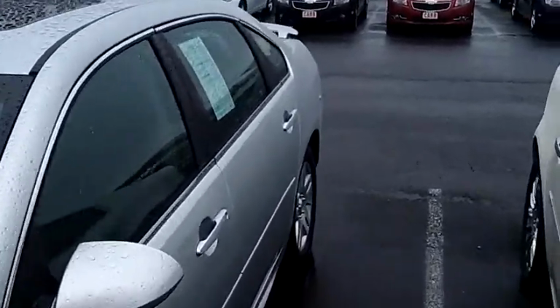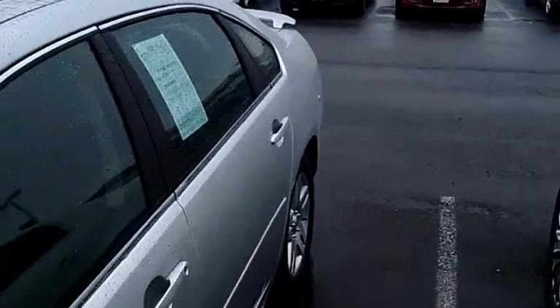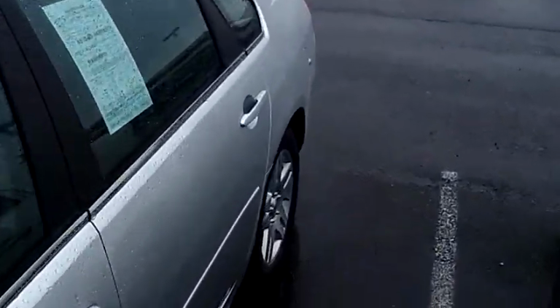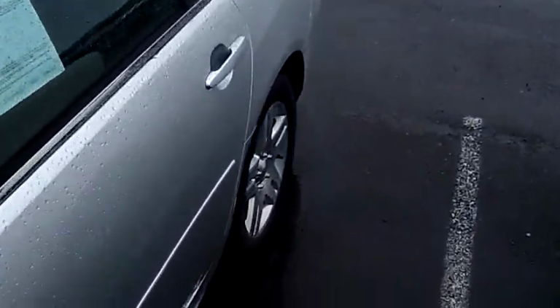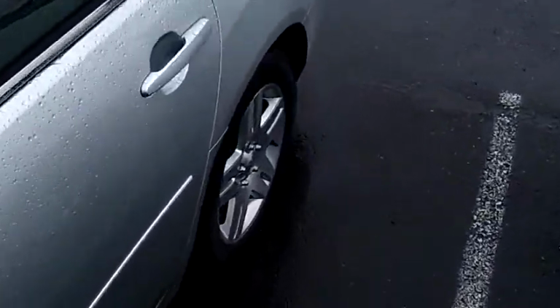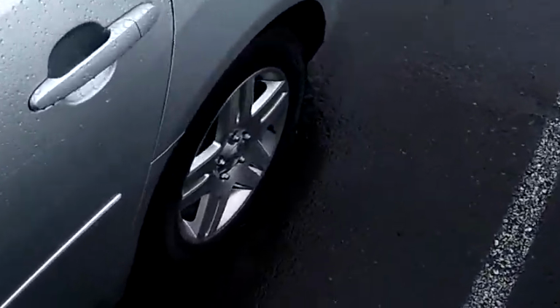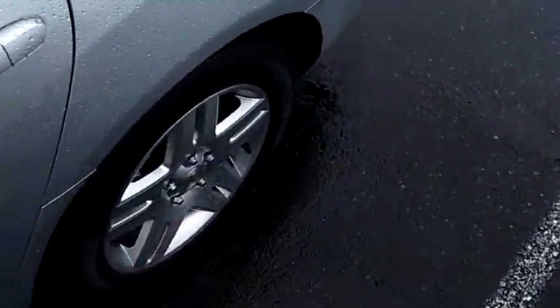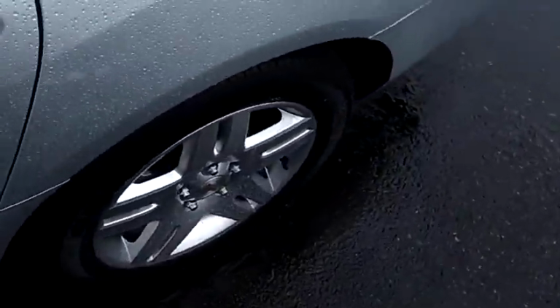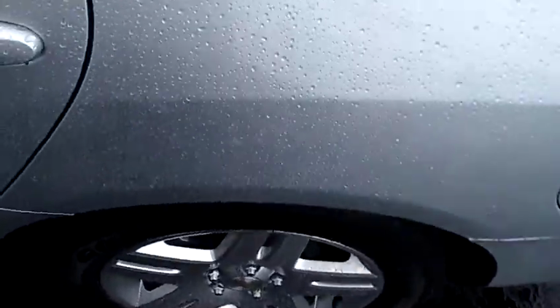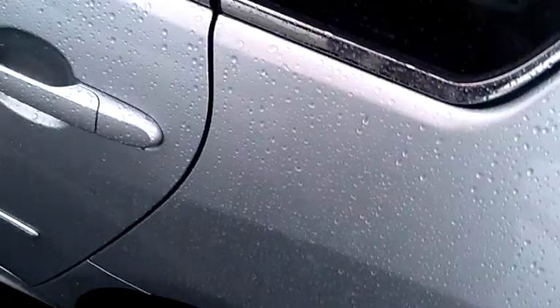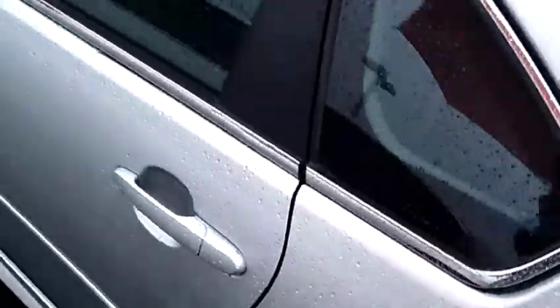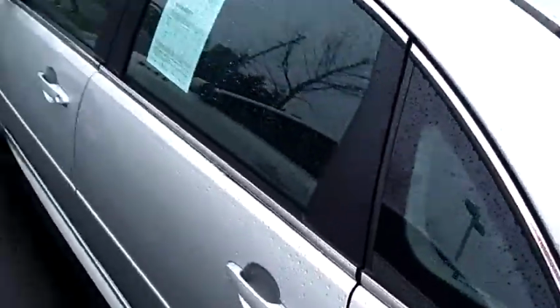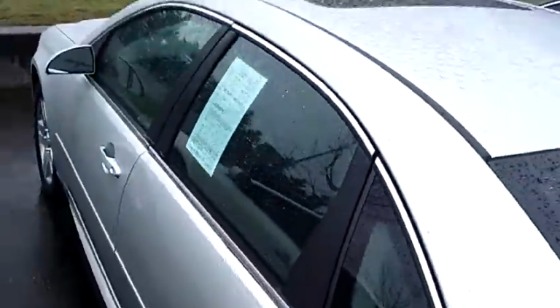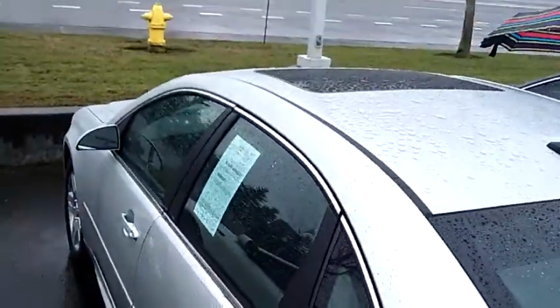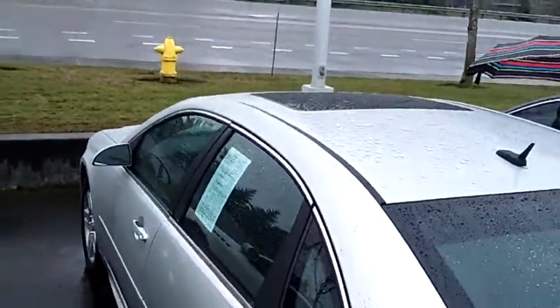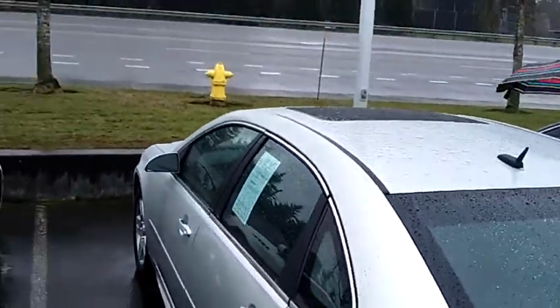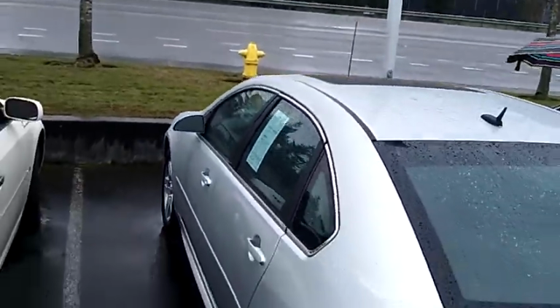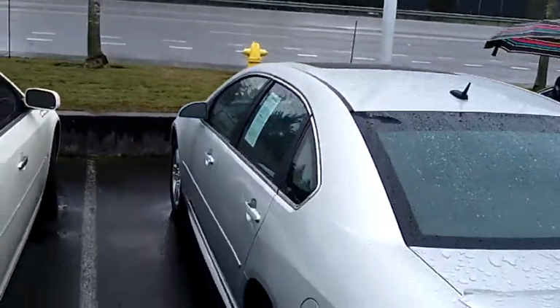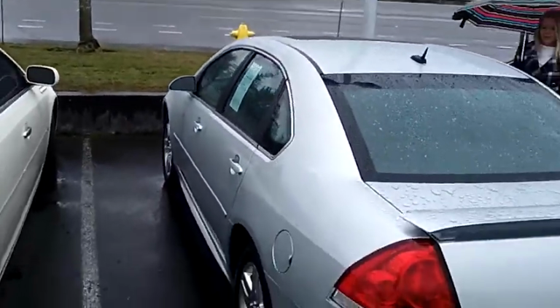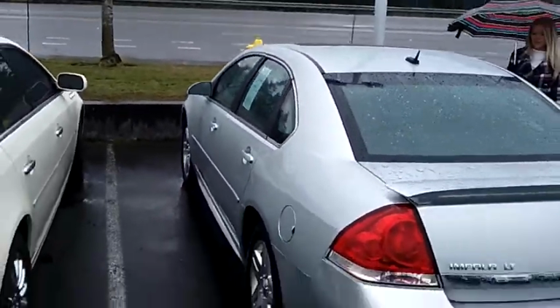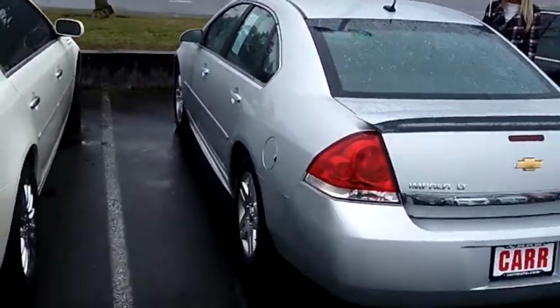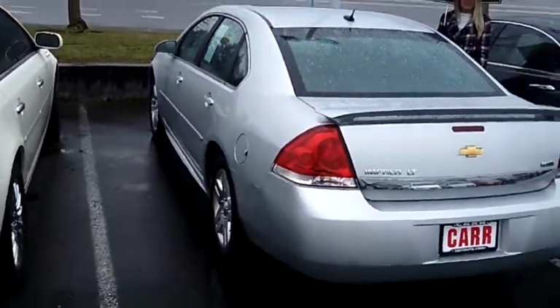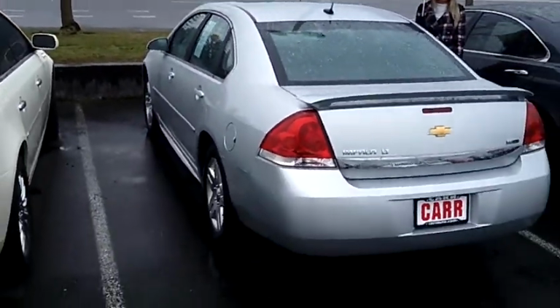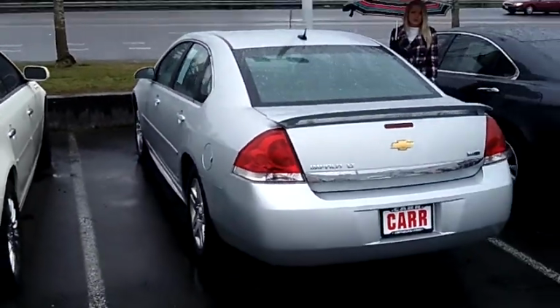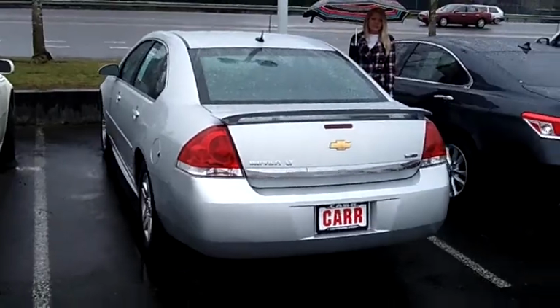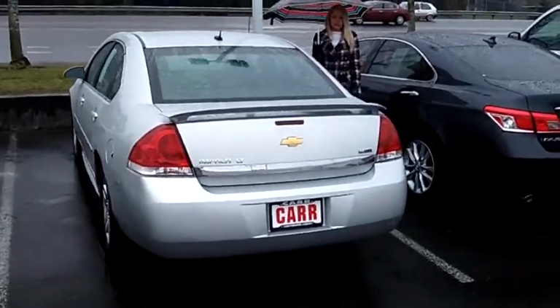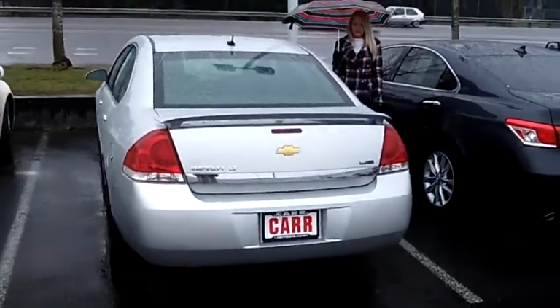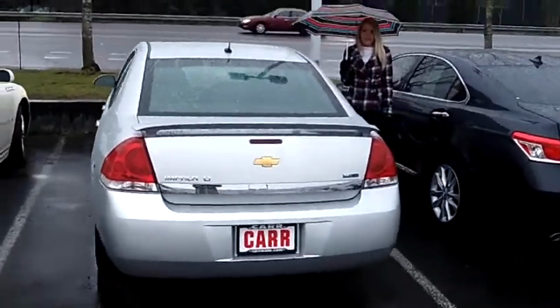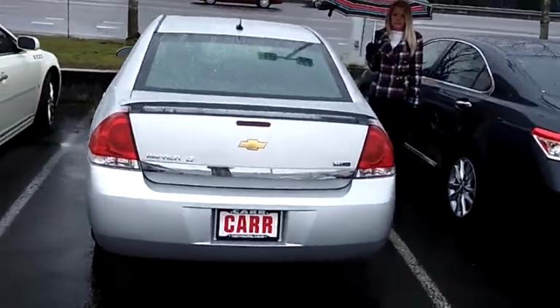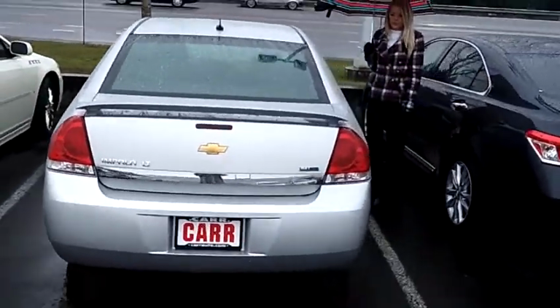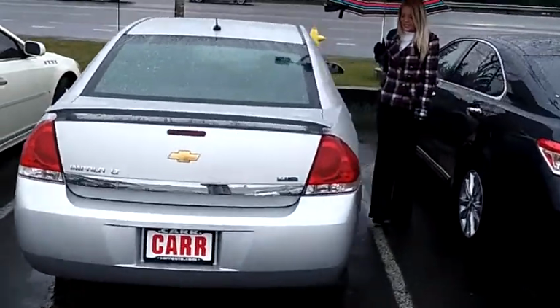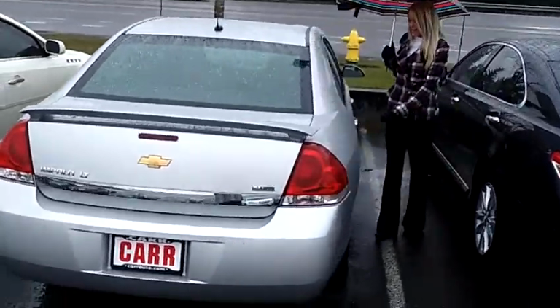This is a 4-speed with overdrive, V6 3.5-liter automatic. It has 4-wheel ABS, moonroof, rear spoiler, and privacy glass.